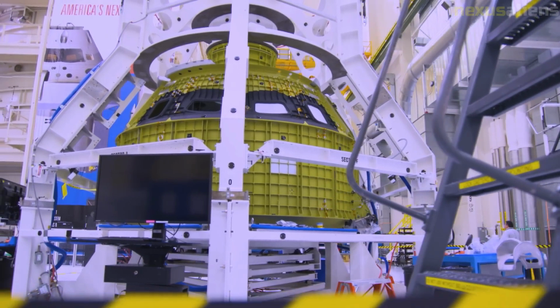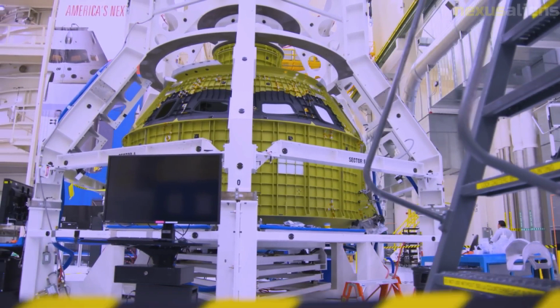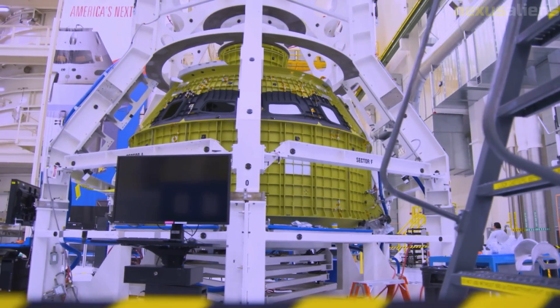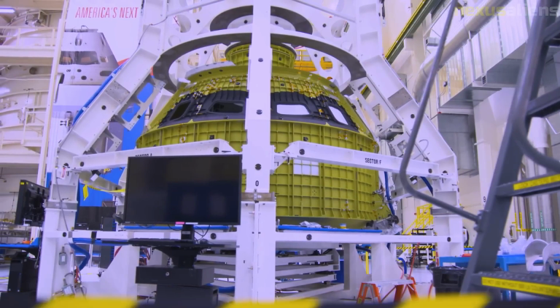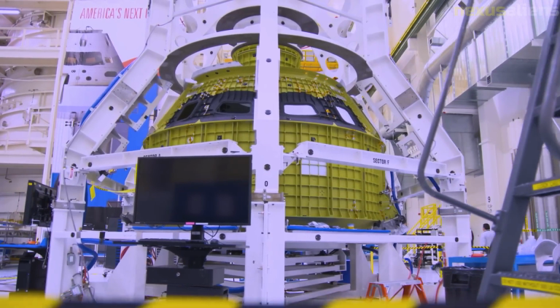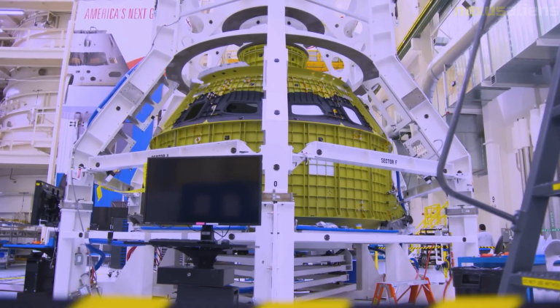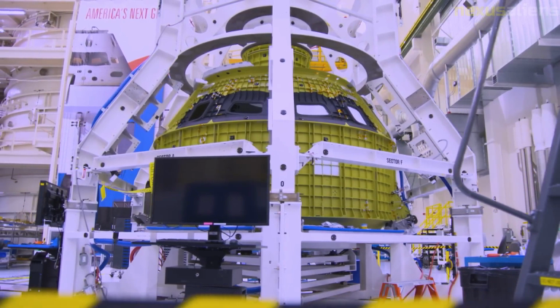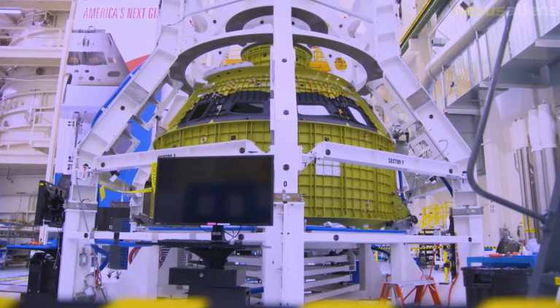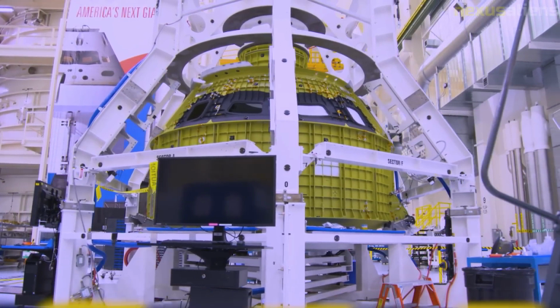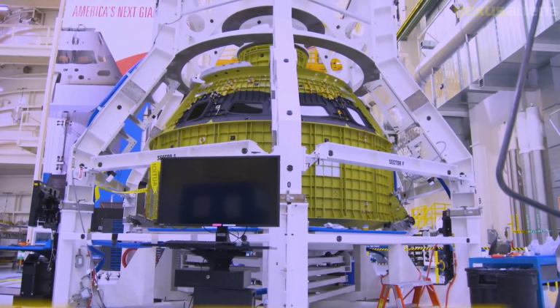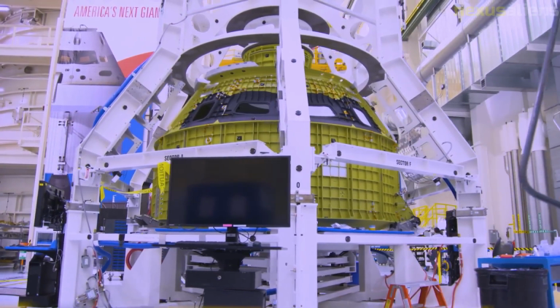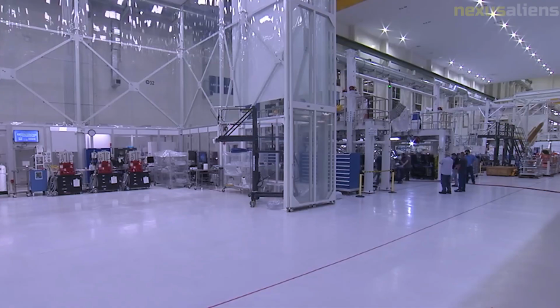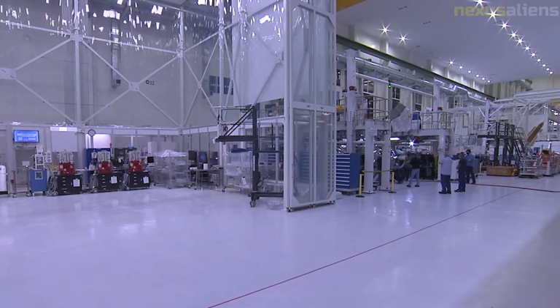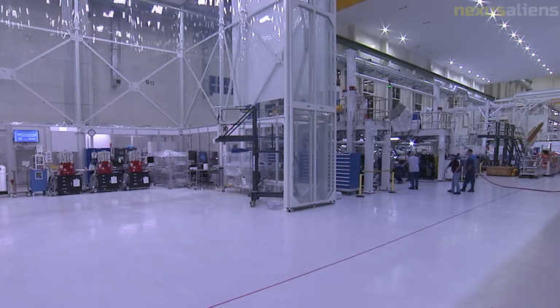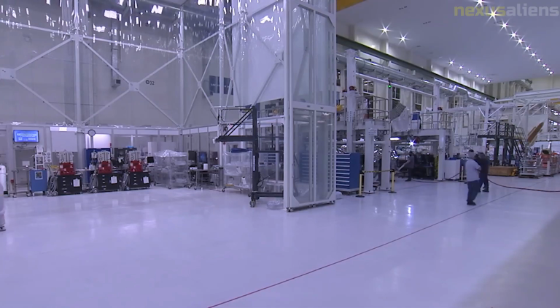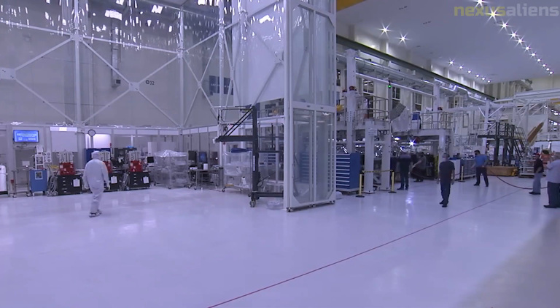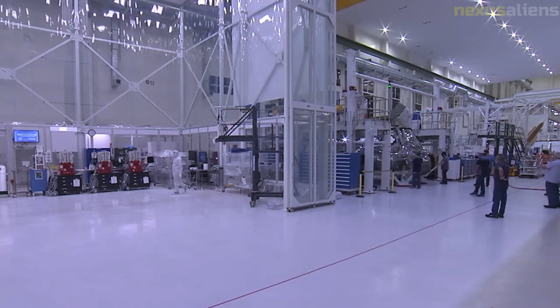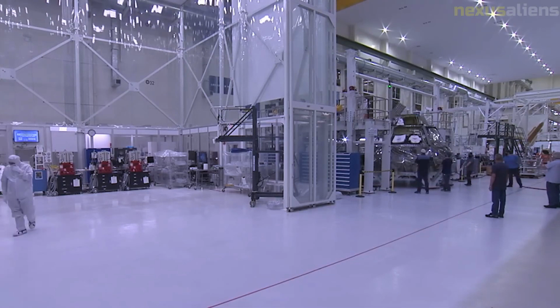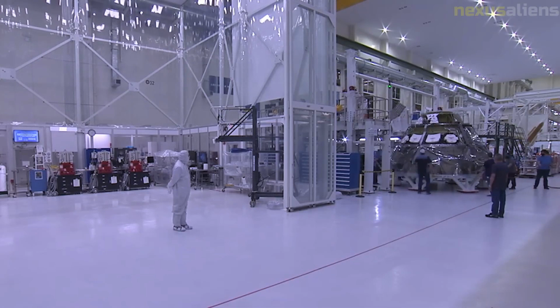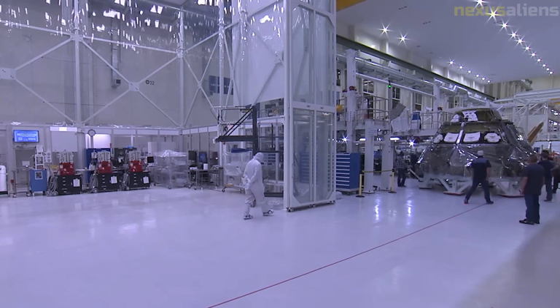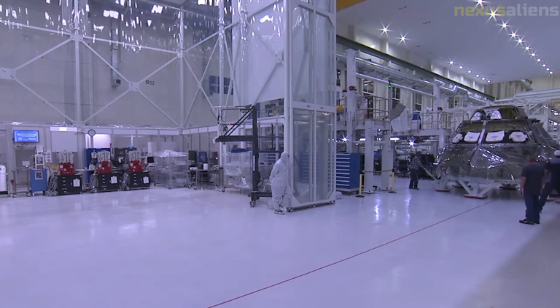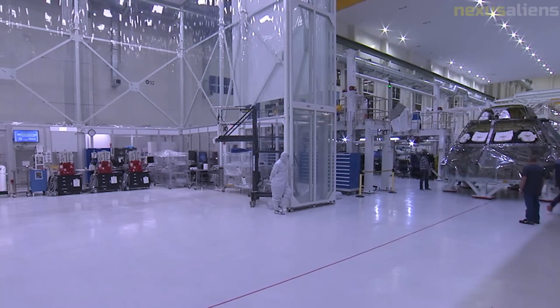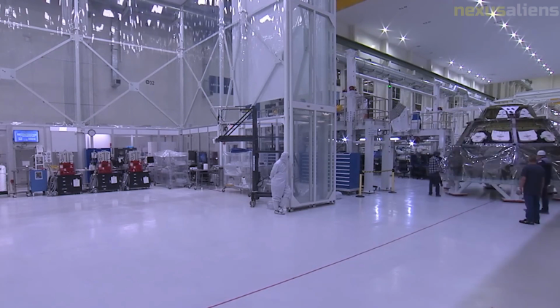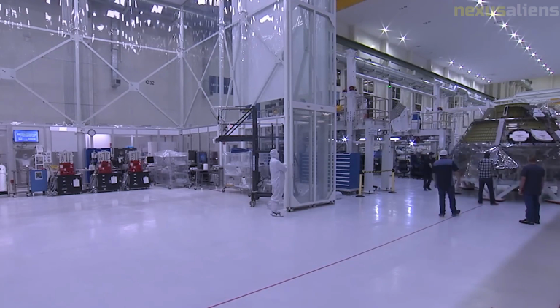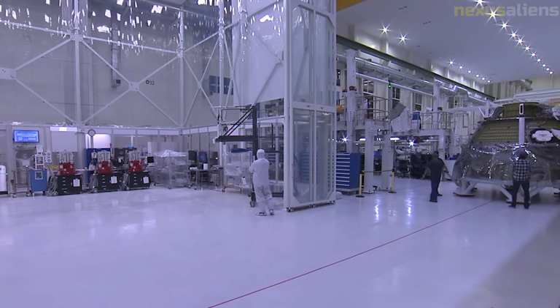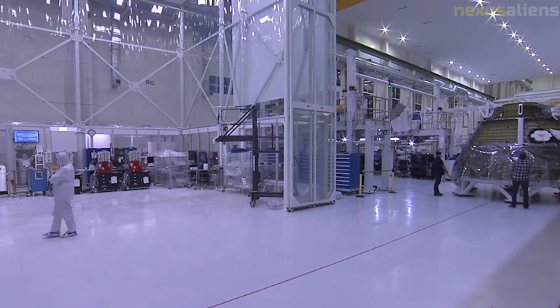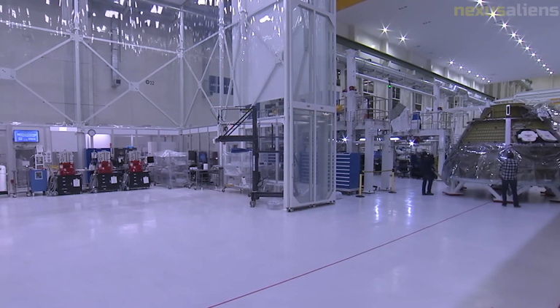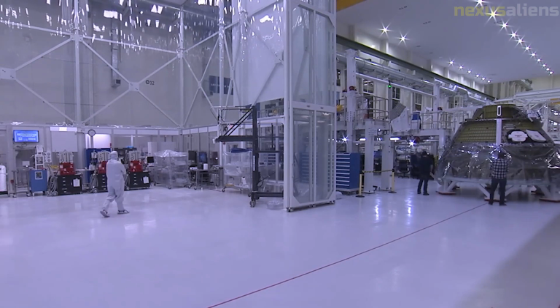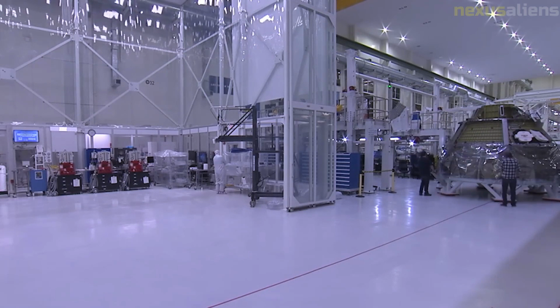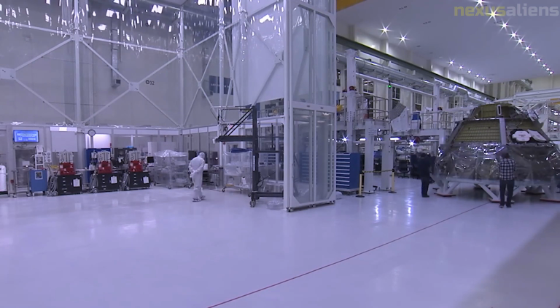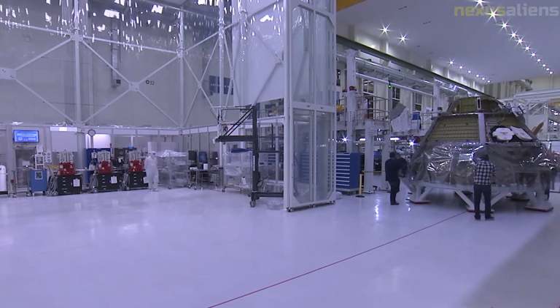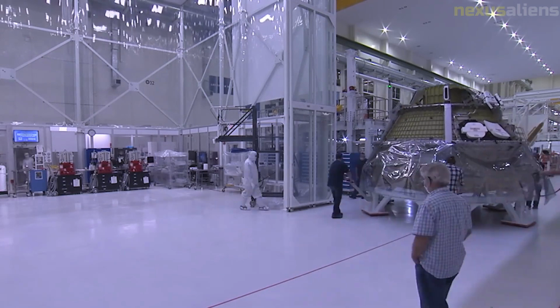During a period of extensive integrated testing and checkouts, one of the four RS-25 engine controllers failed, requiring a replacement and a subsequent delay of the first rollout of the rocket.